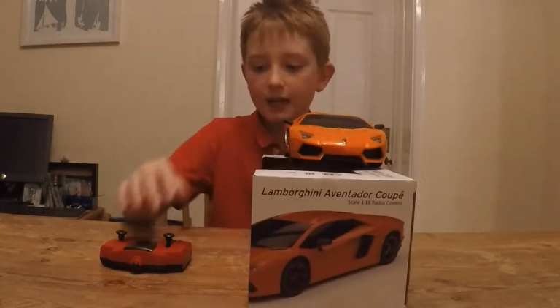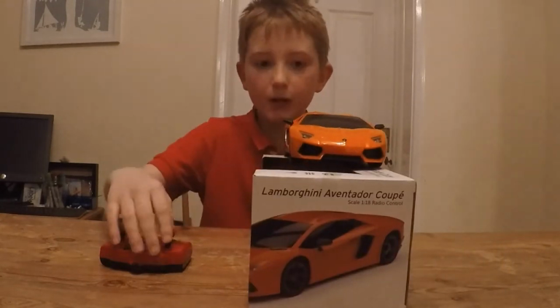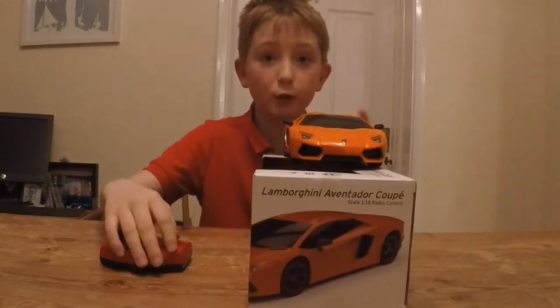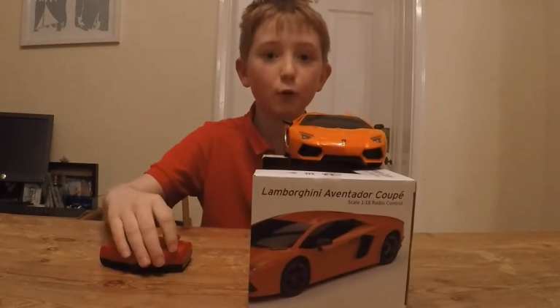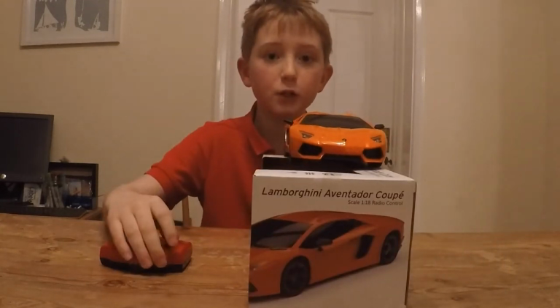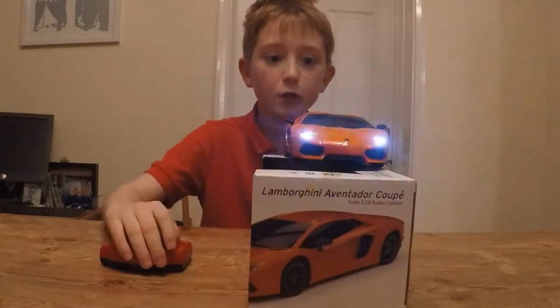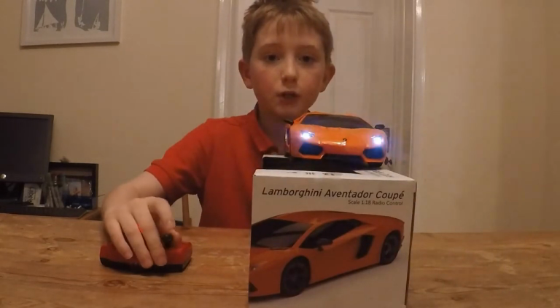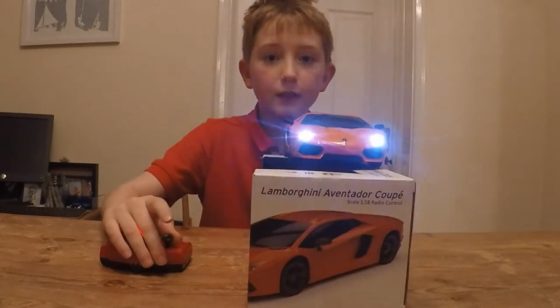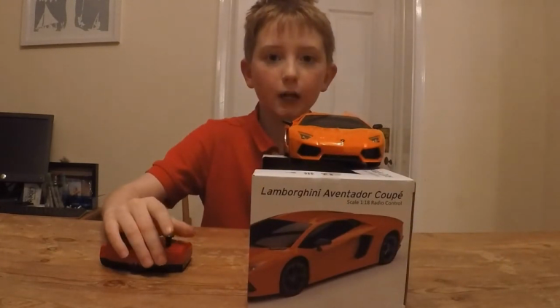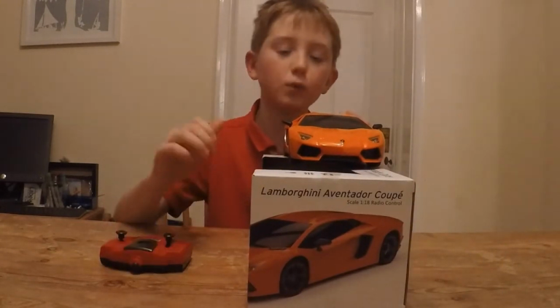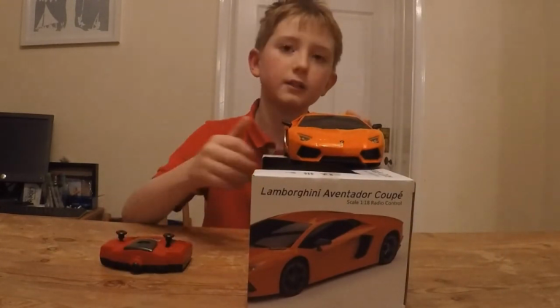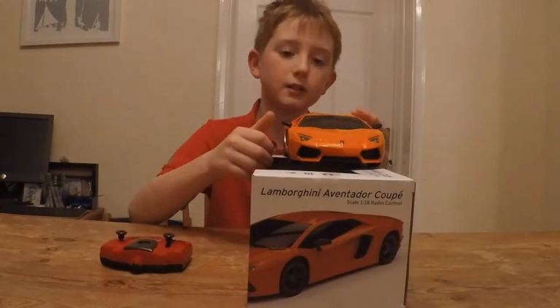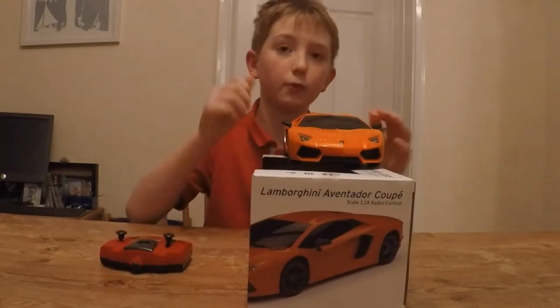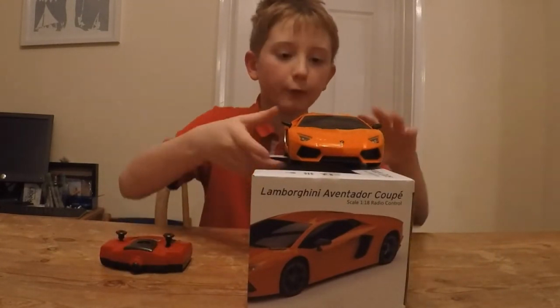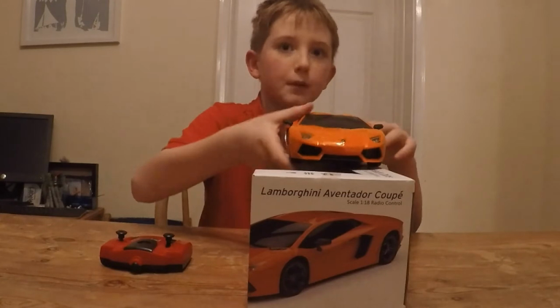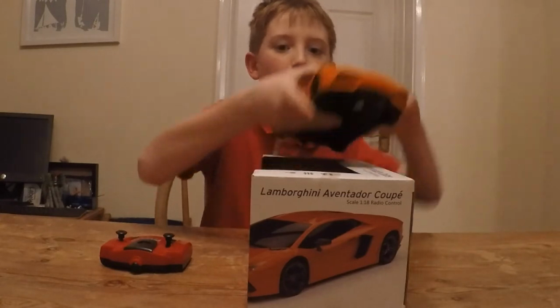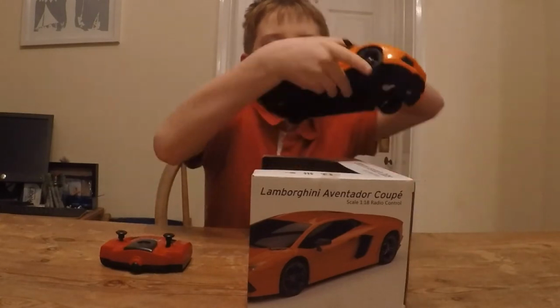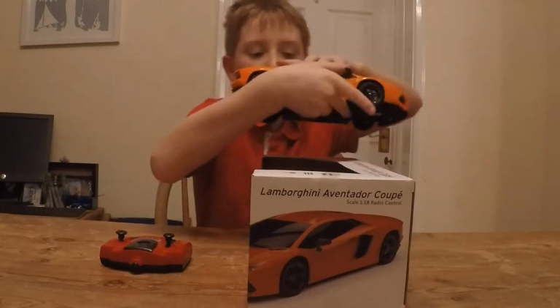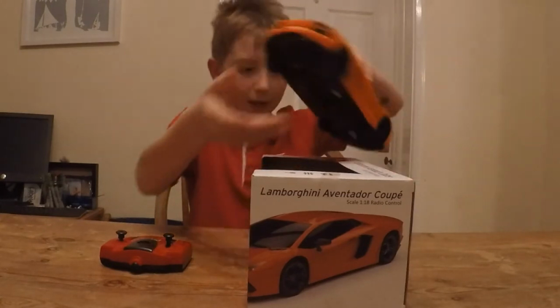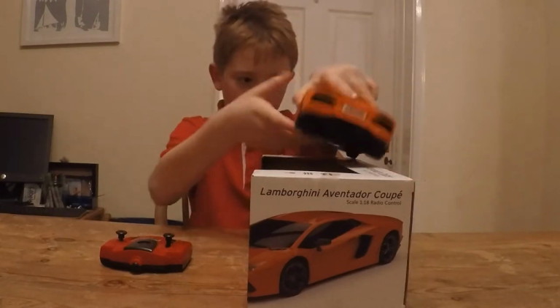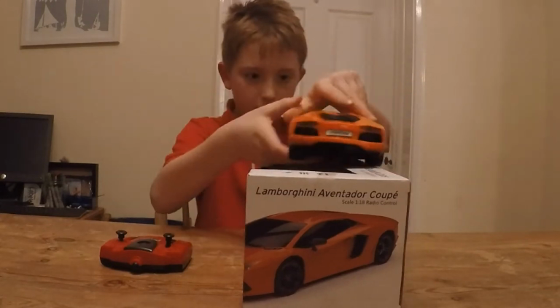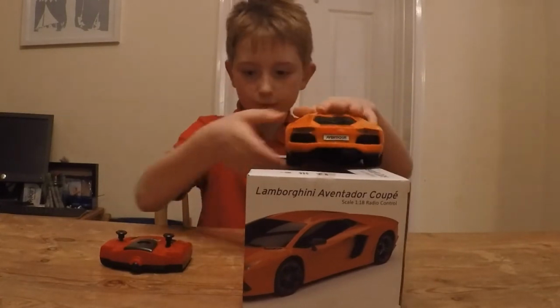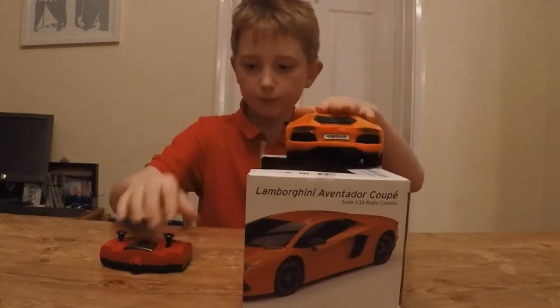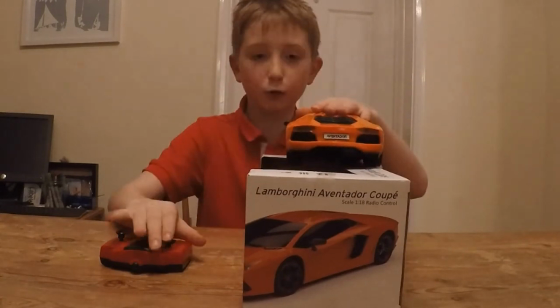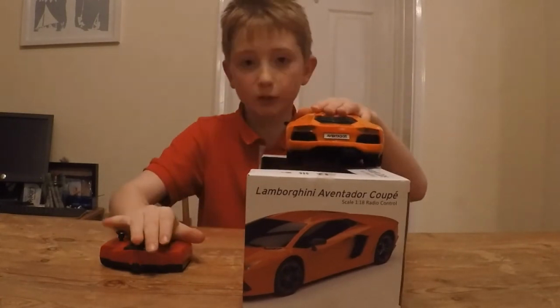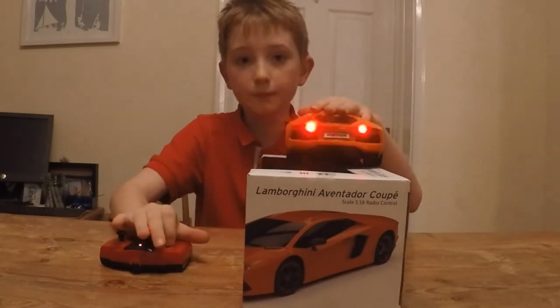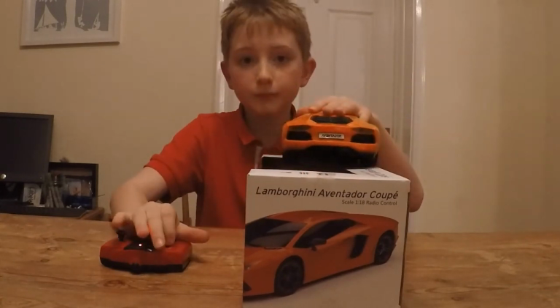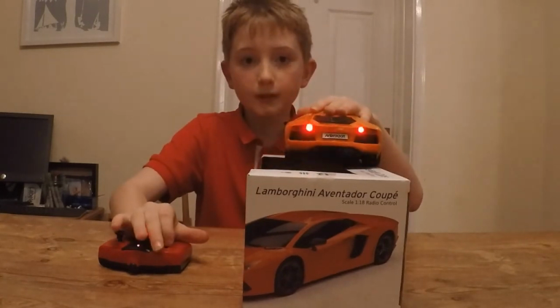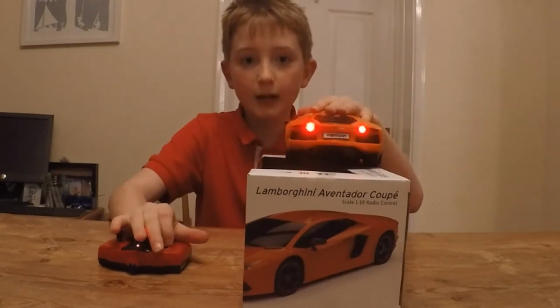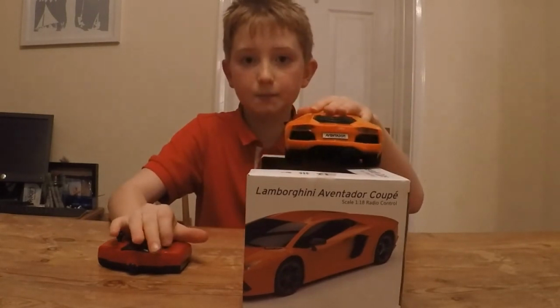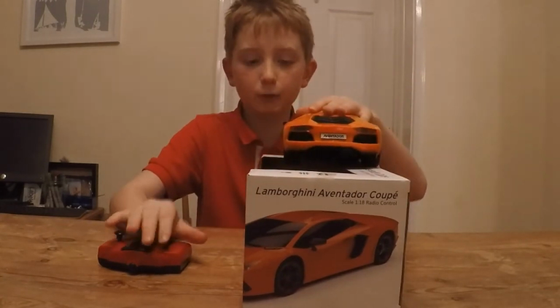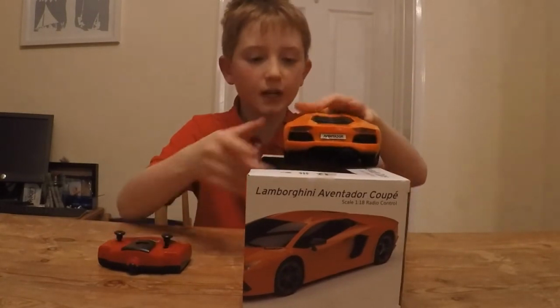When it goes forward, a cool light turns up on the front. But when you go backwards, like a normal car, it has backwards lights.